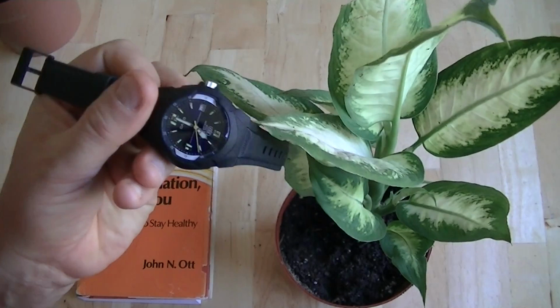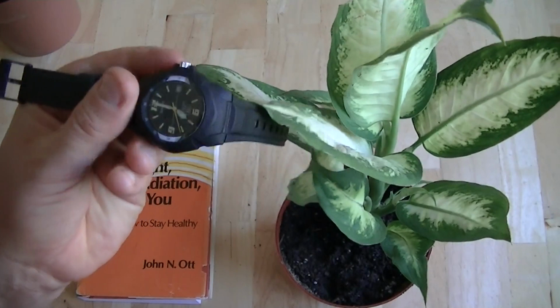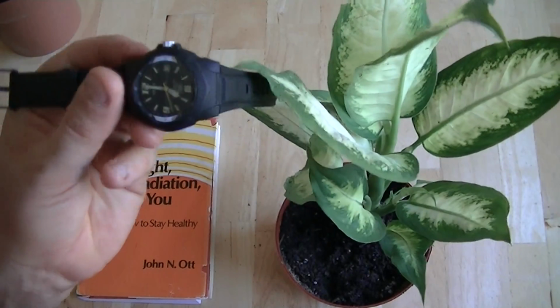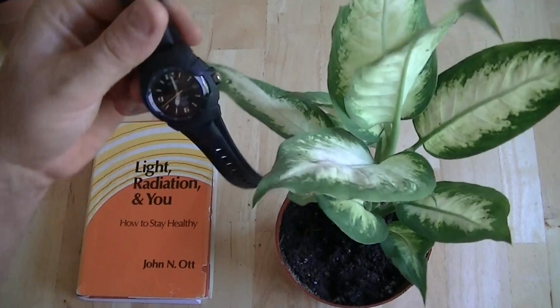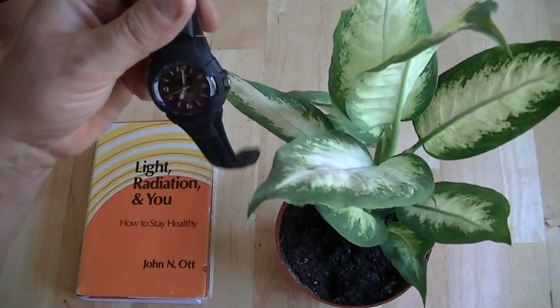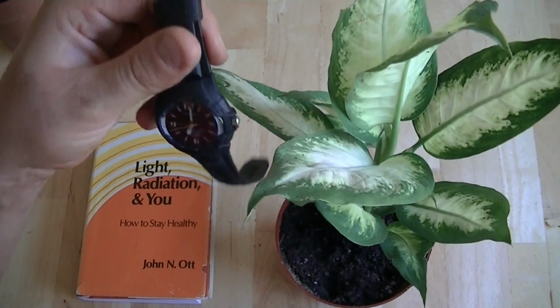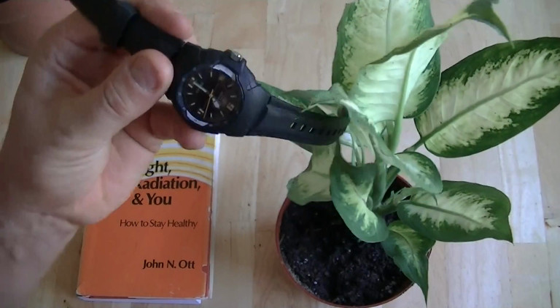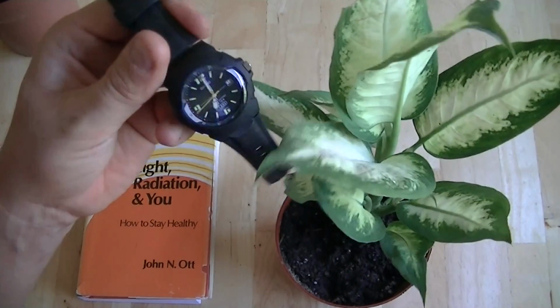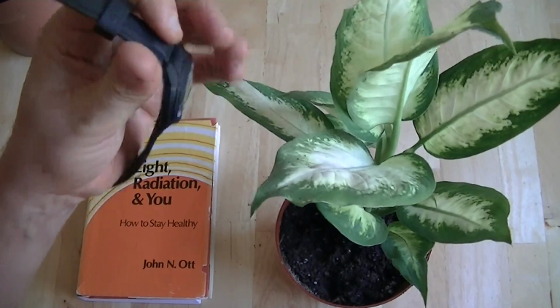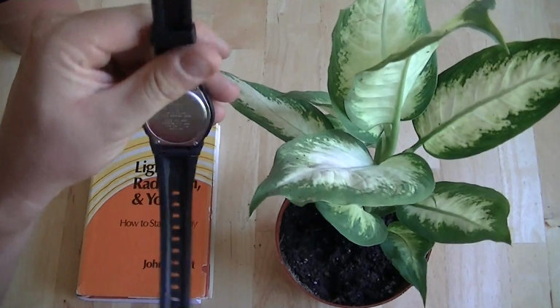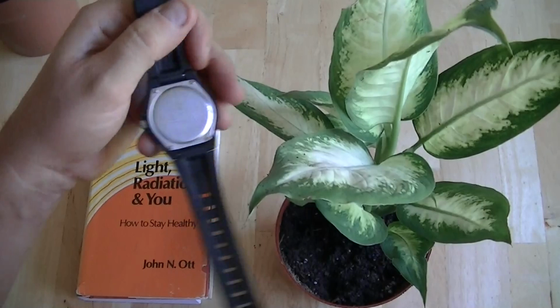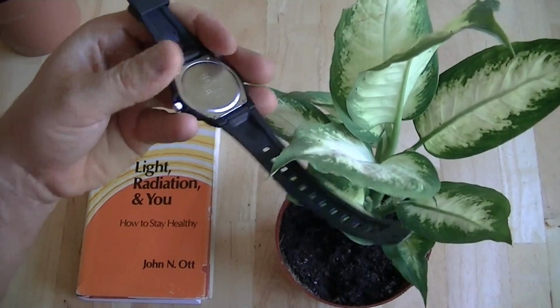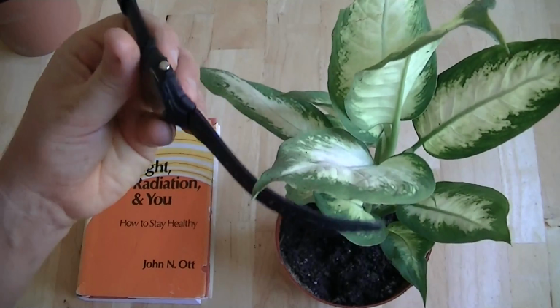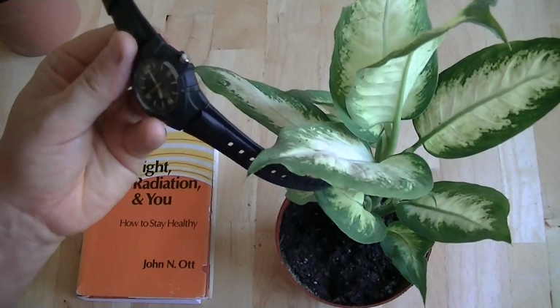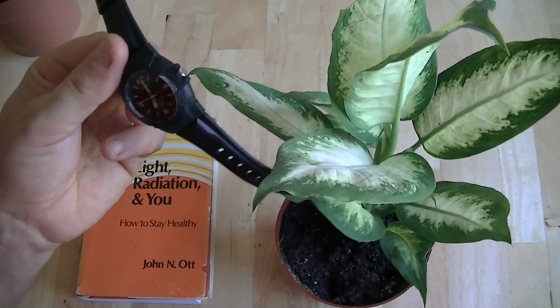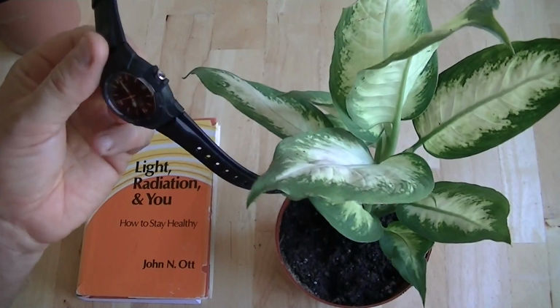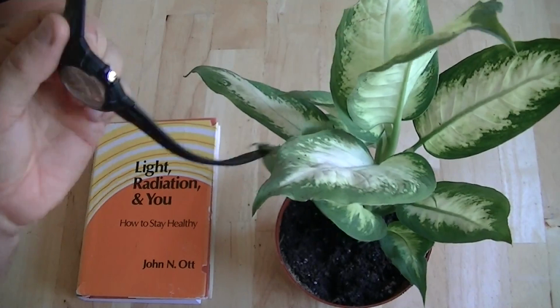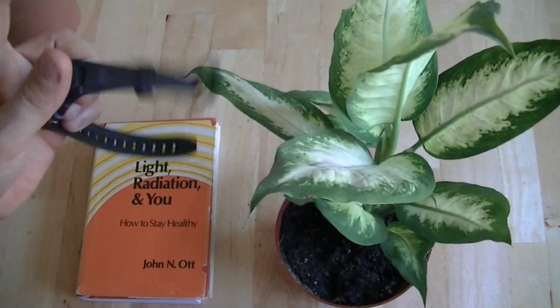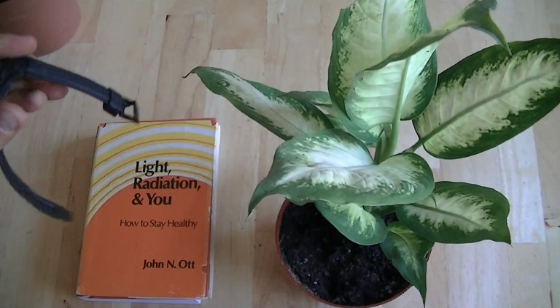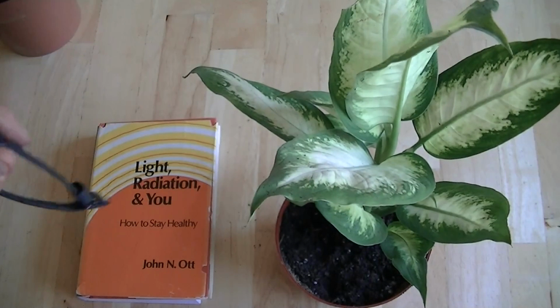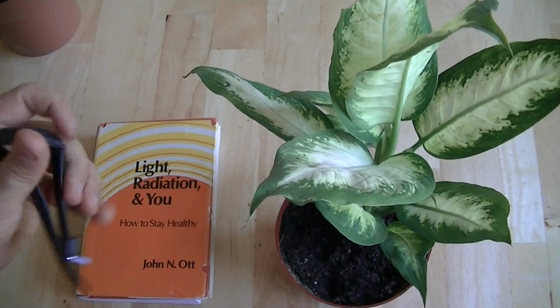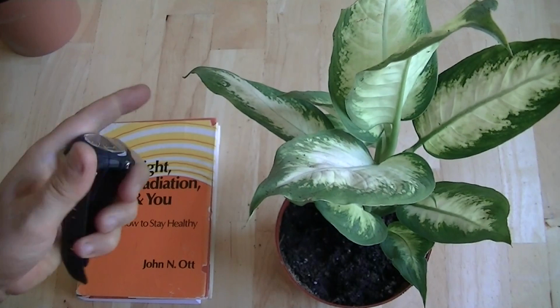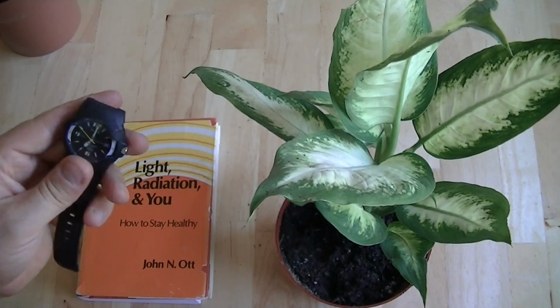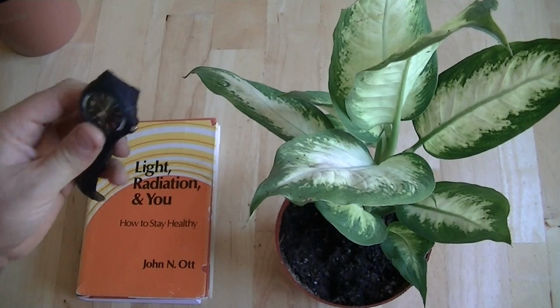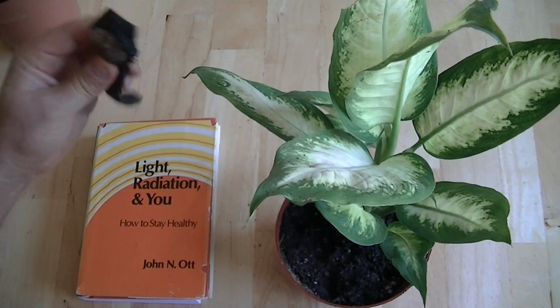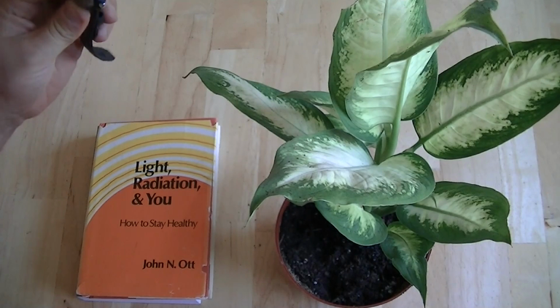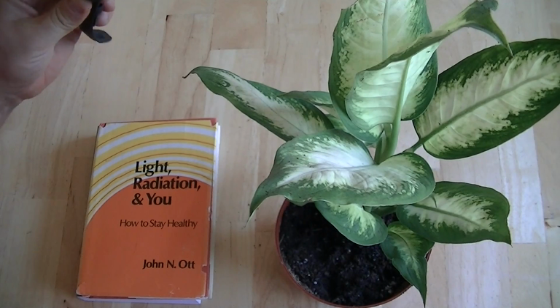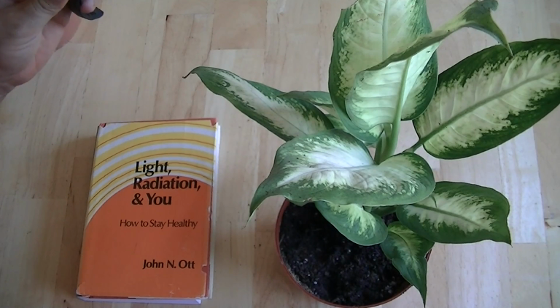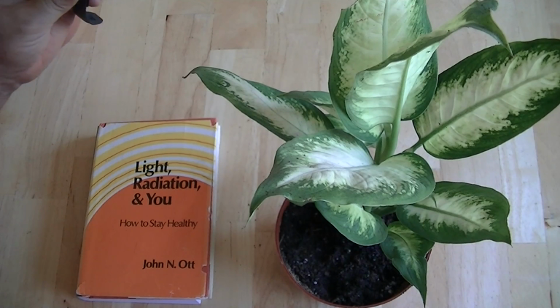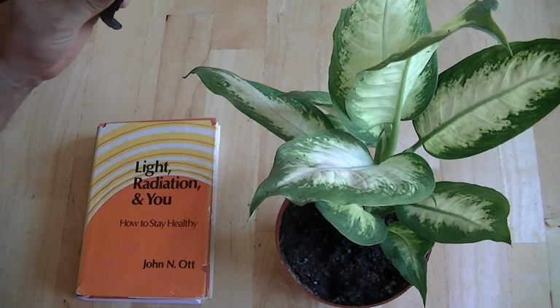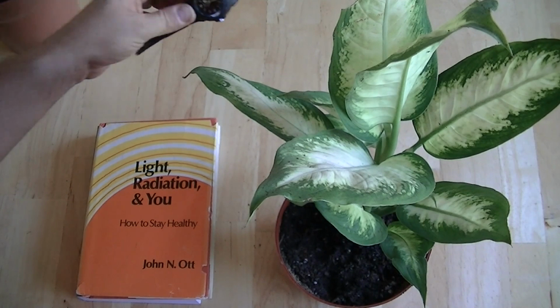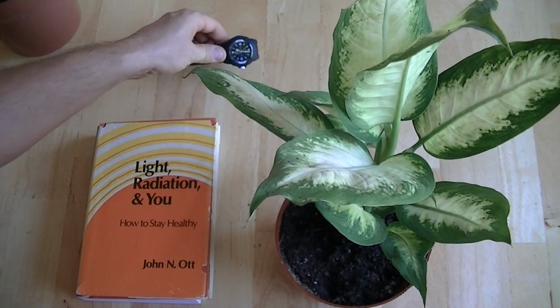So this is powered by a battery — it actually has a 10-year battery in it — so we're going to pot it in the plant, let the roots grow around it, and we're going to see whether Dr. Ott is actually right.